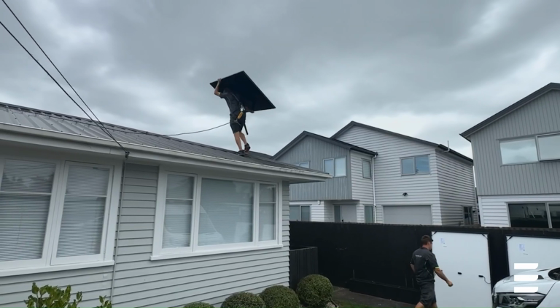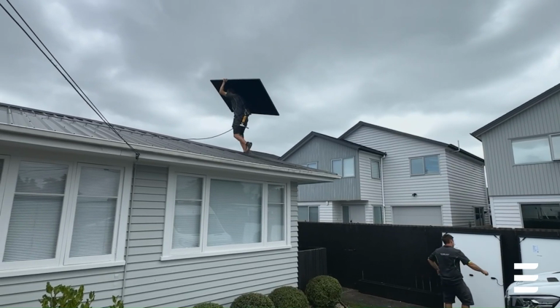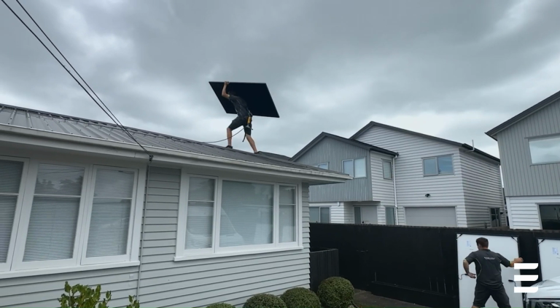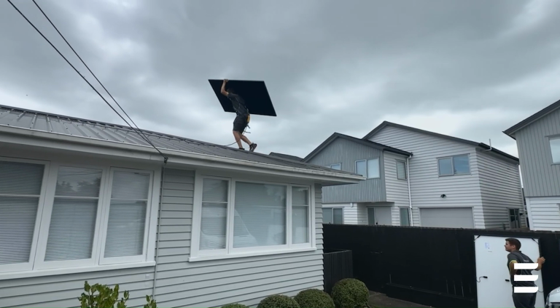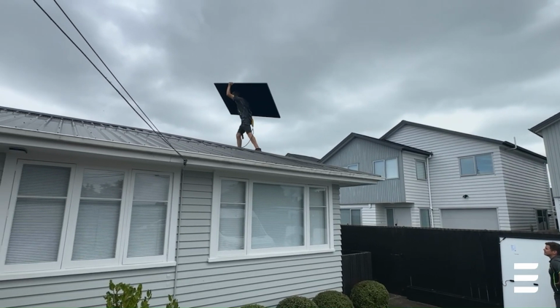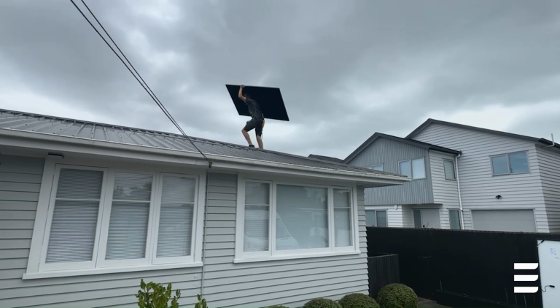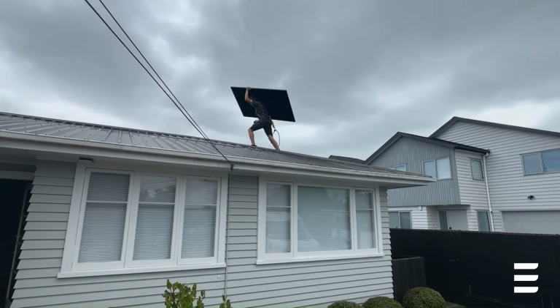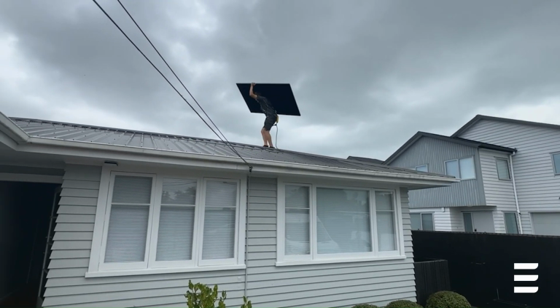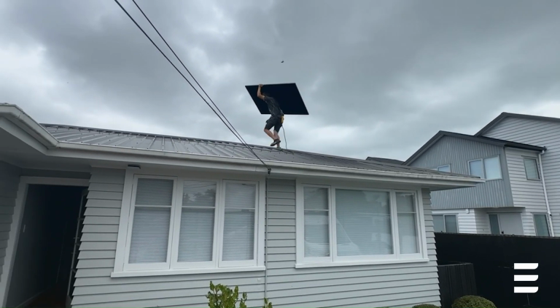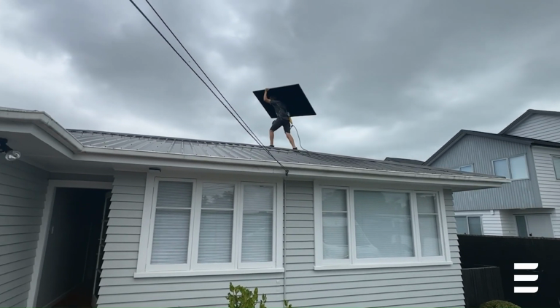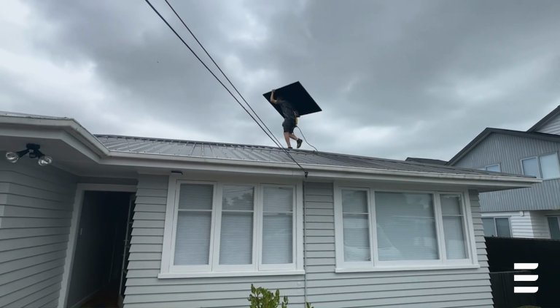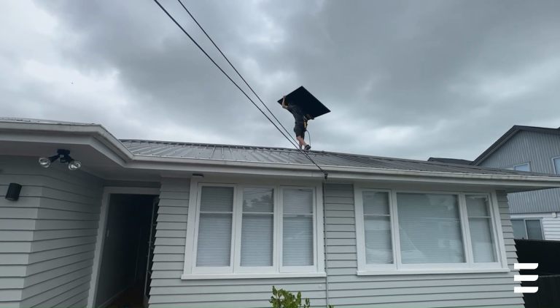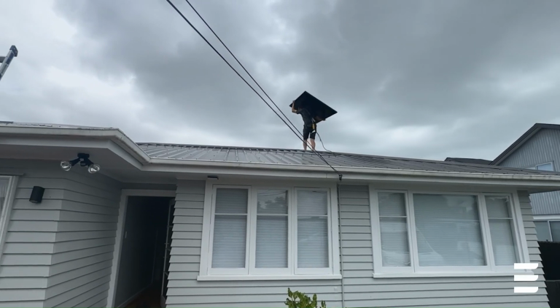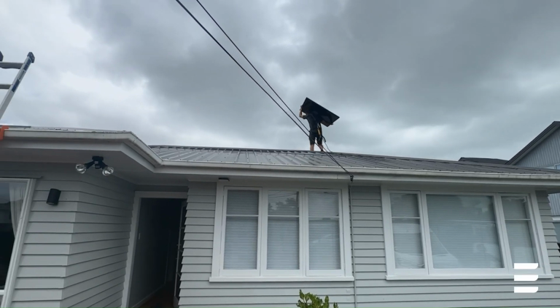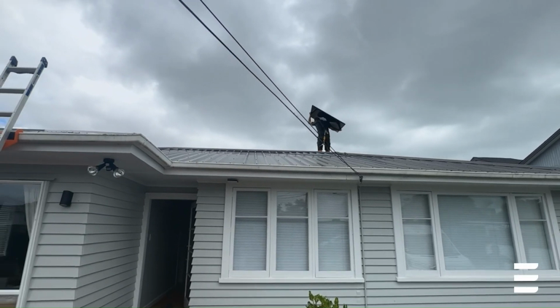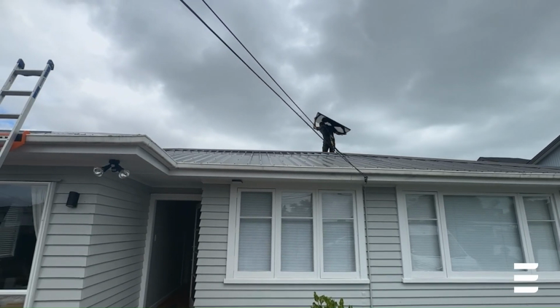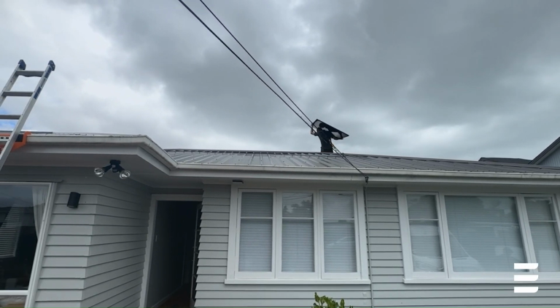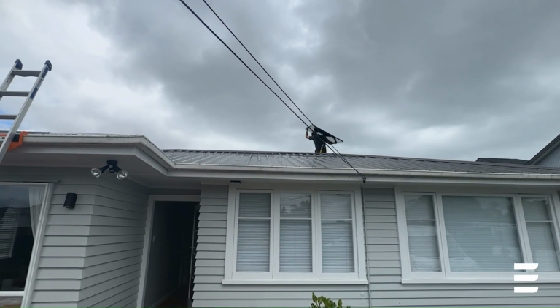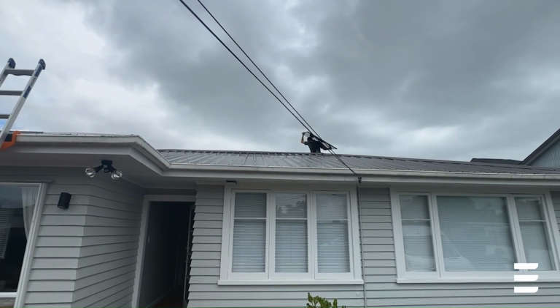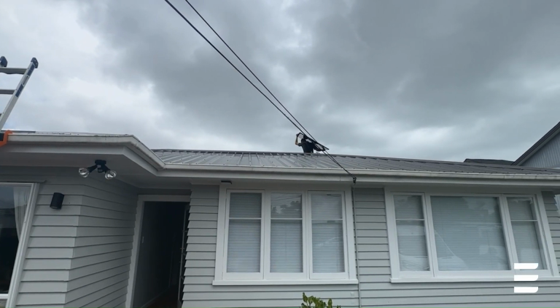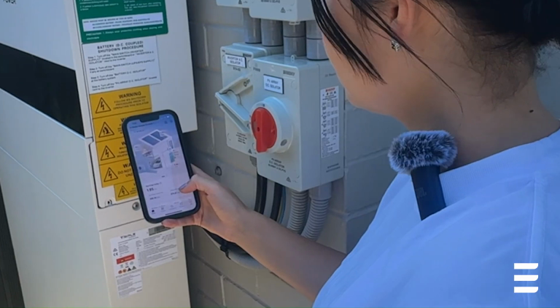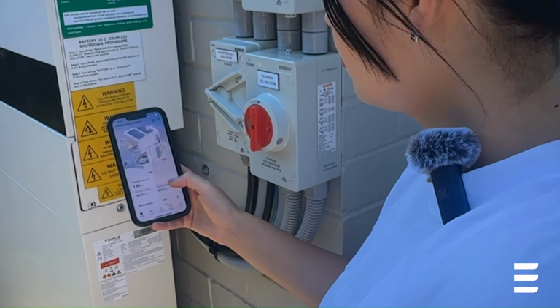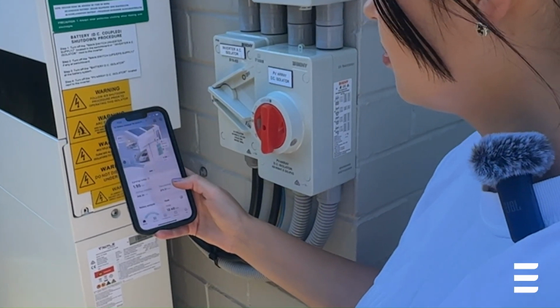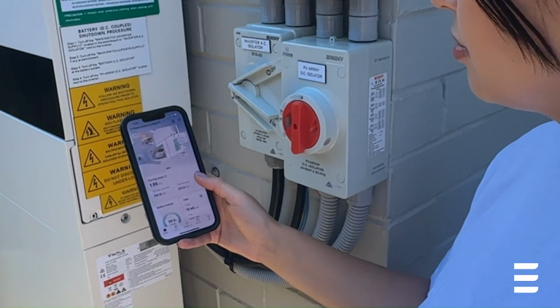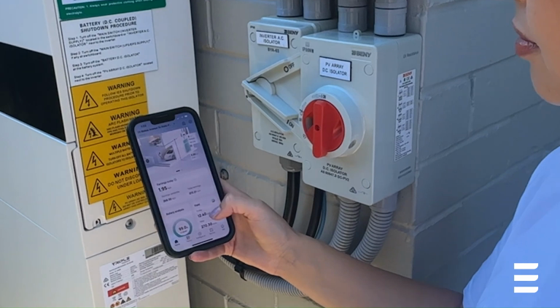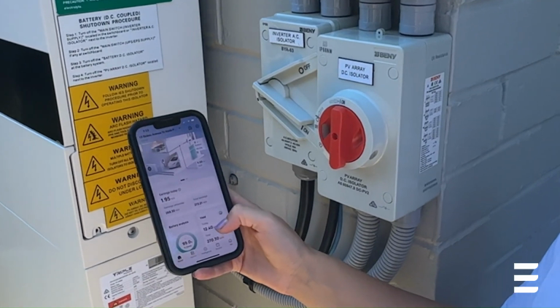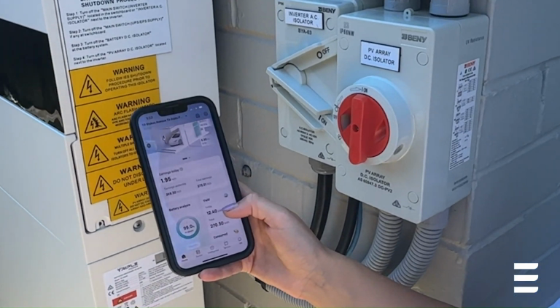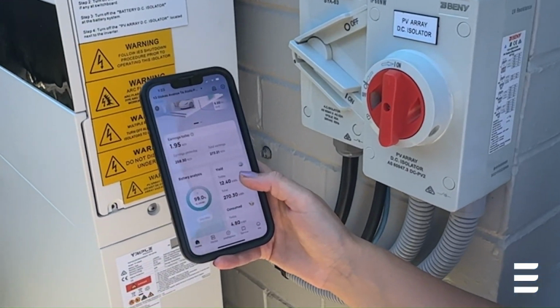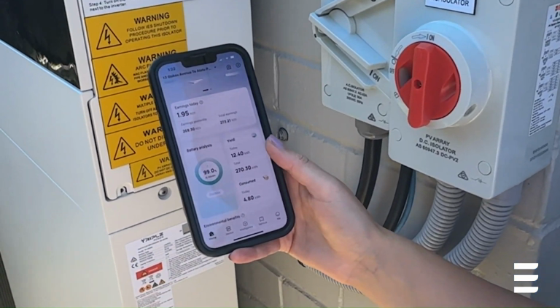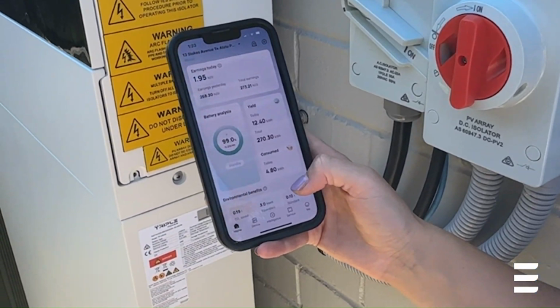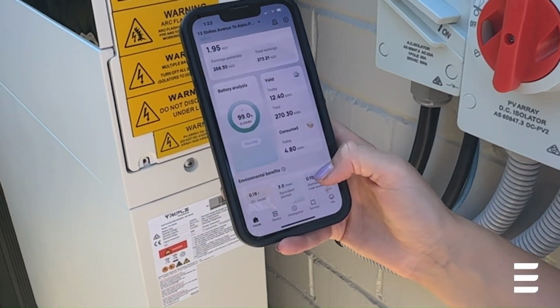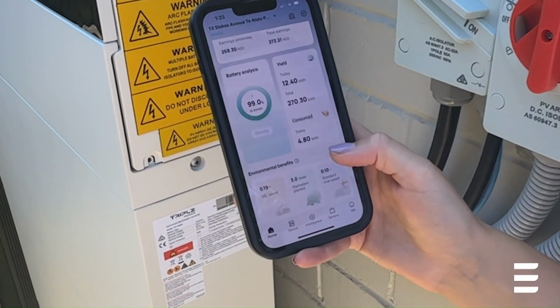We chose the Lange All Black panels because they were very sleek and modern and just blended into our roof really nicely. We had panels on three sides of our house, so we just wanted to make sure it looked good from all angles.